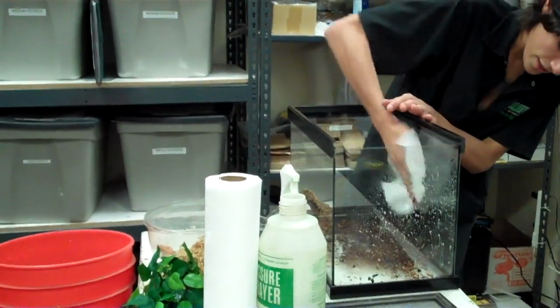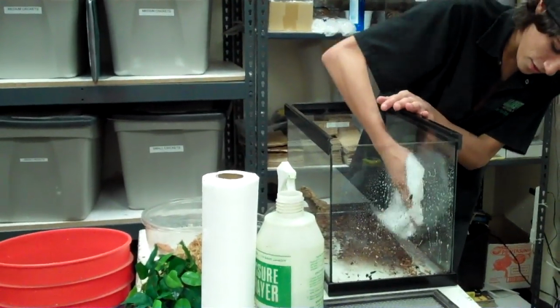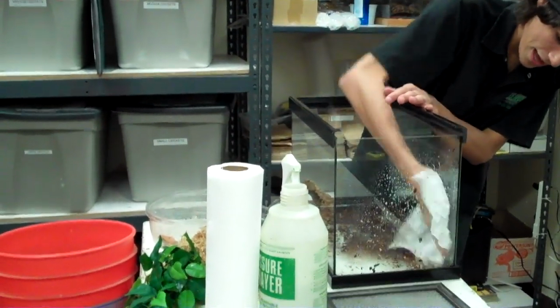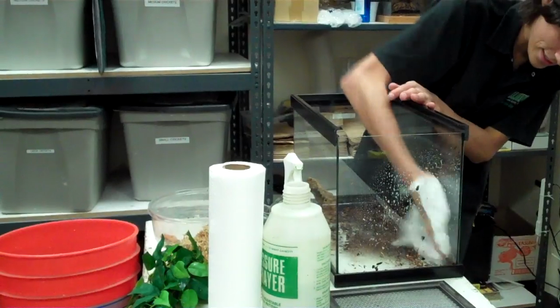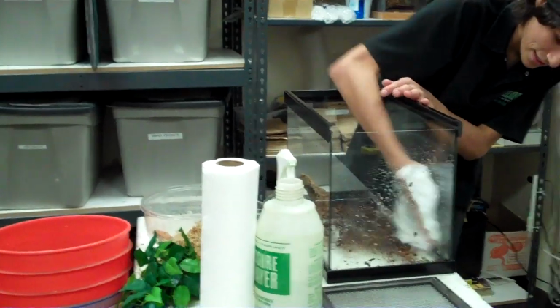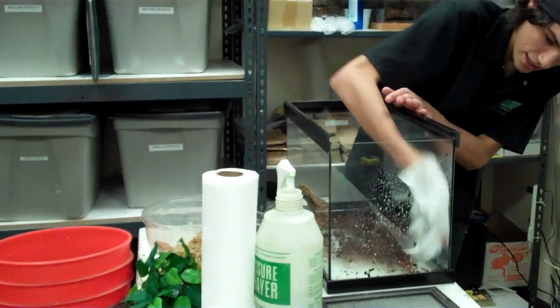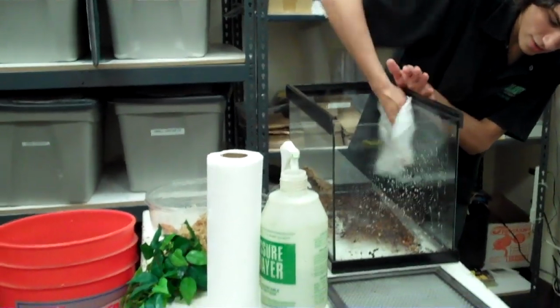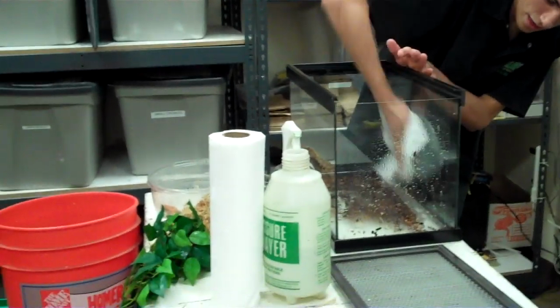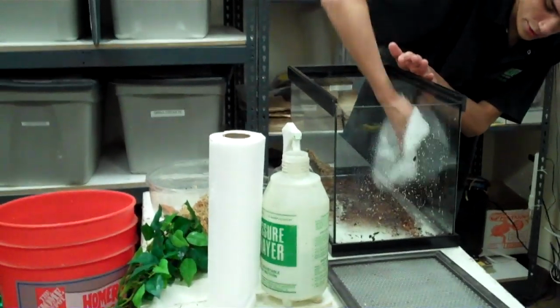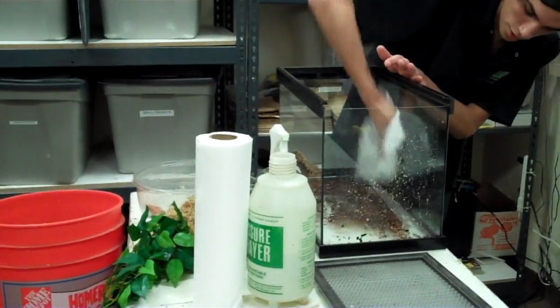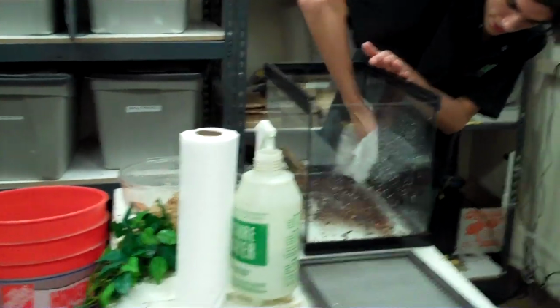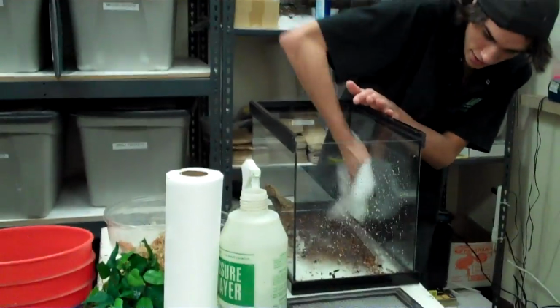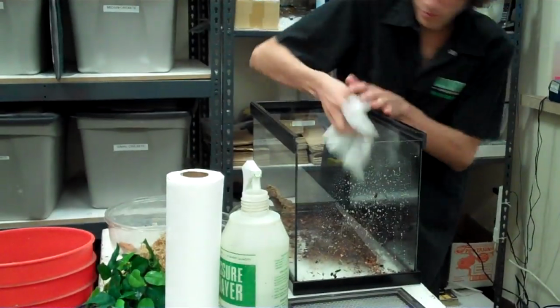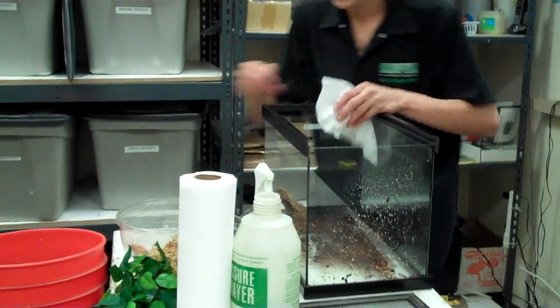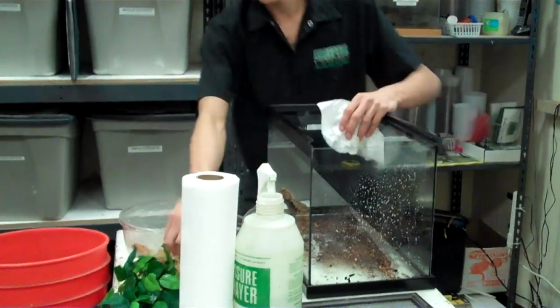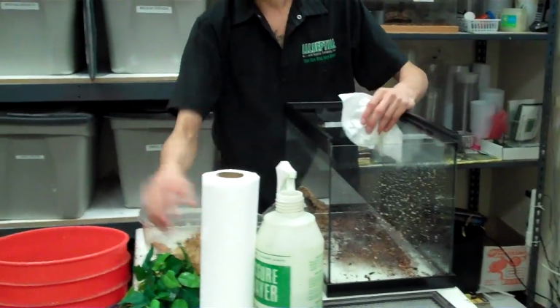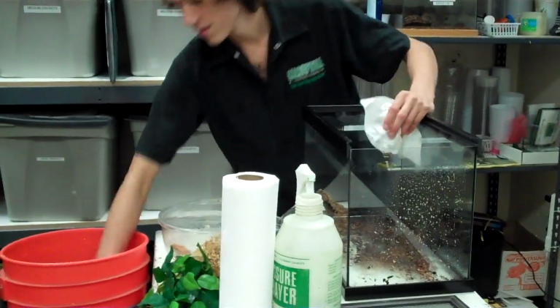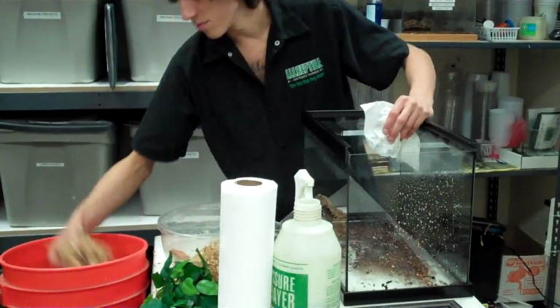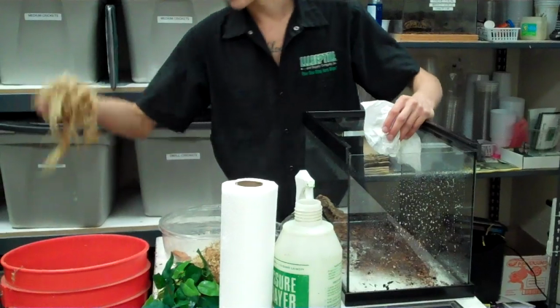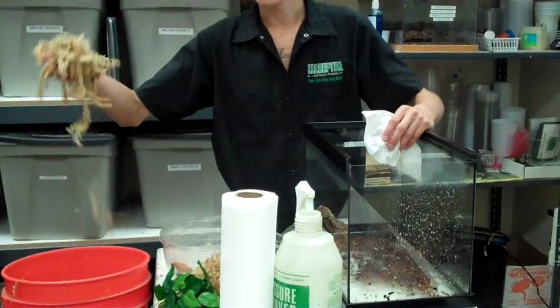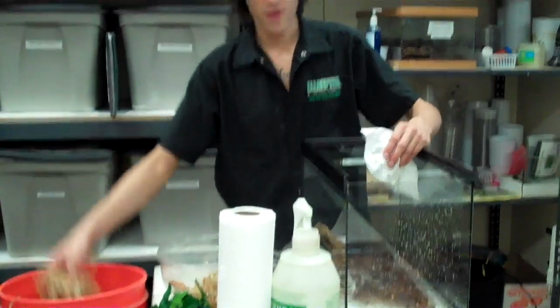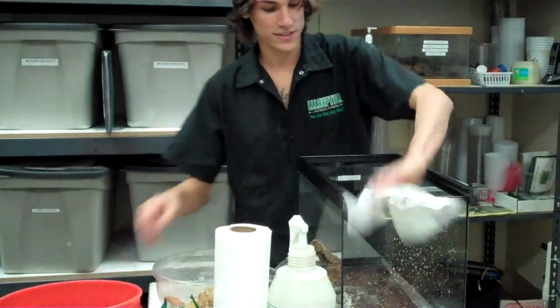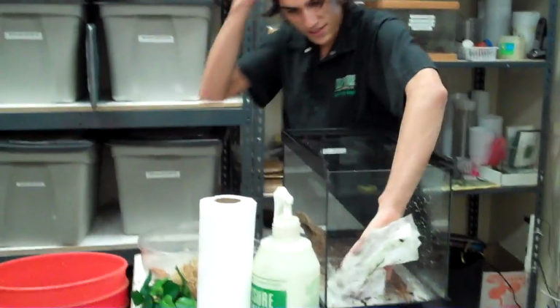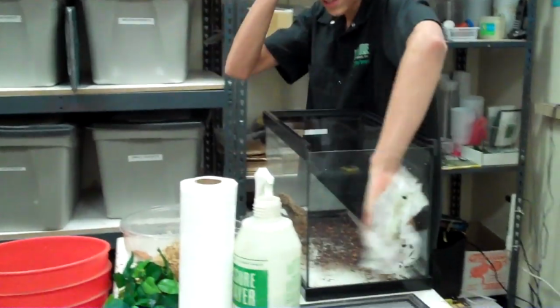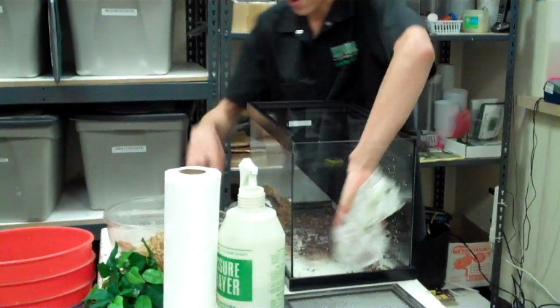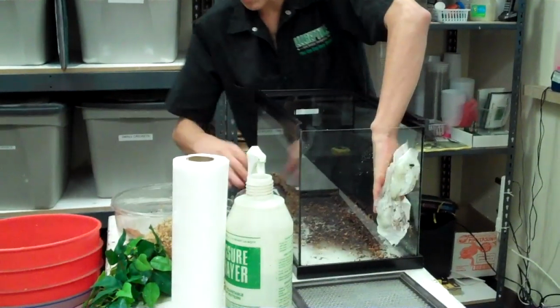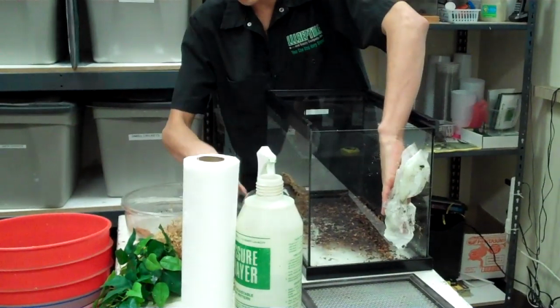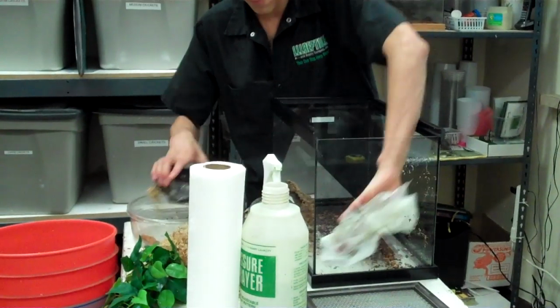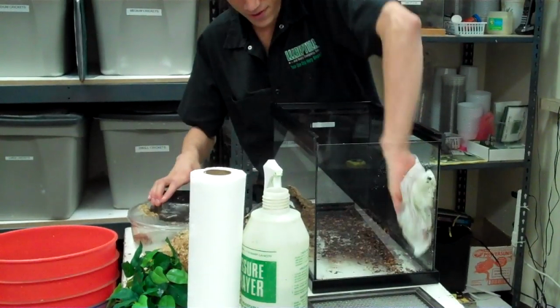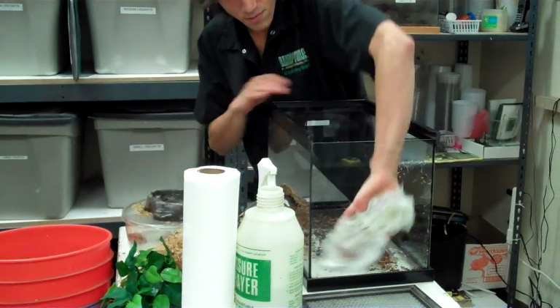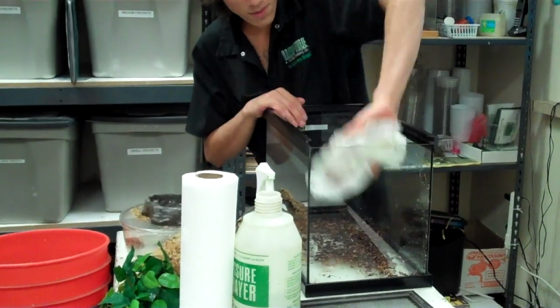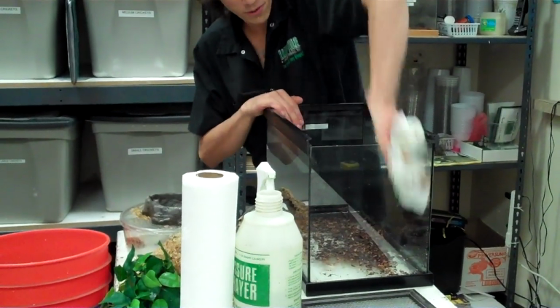I'm going to clean all the glass, put some orchid bark in there, put some nice clean sphagnum moss, and some hiding spots for them. That would be pretty cool.